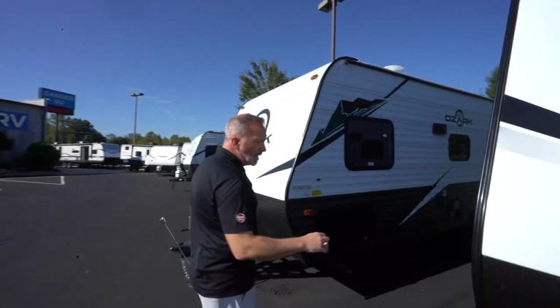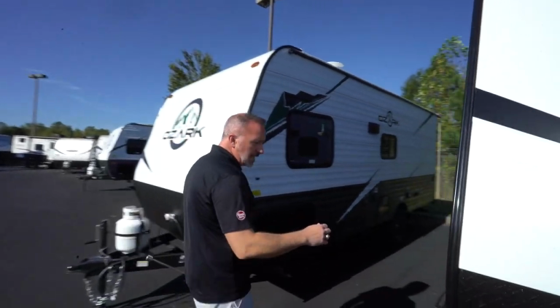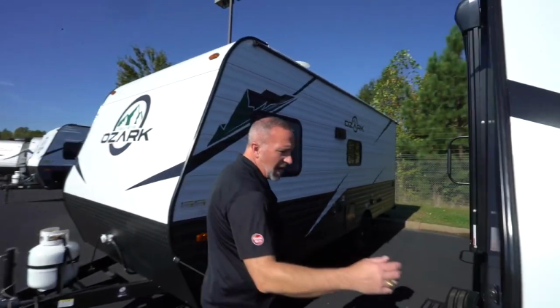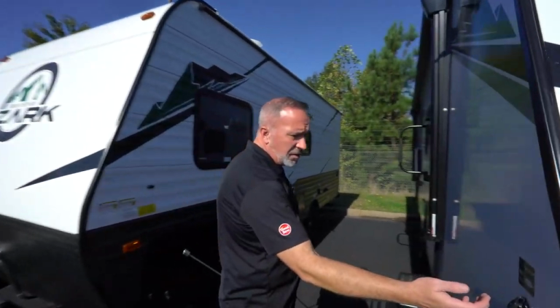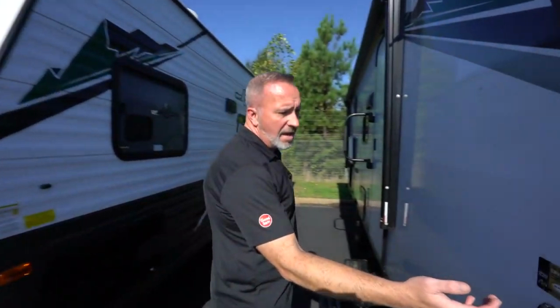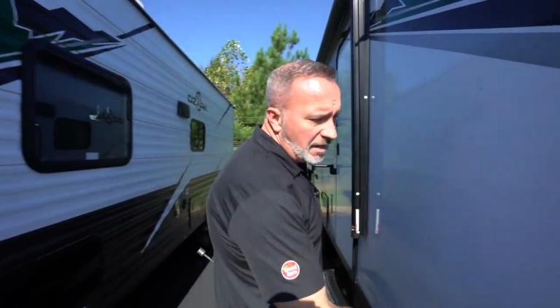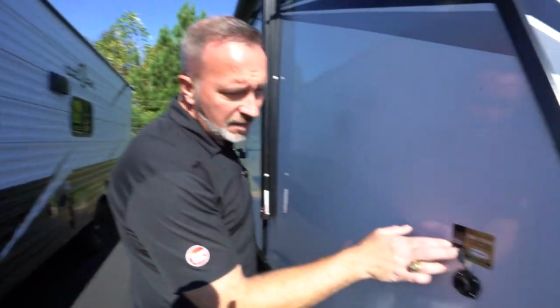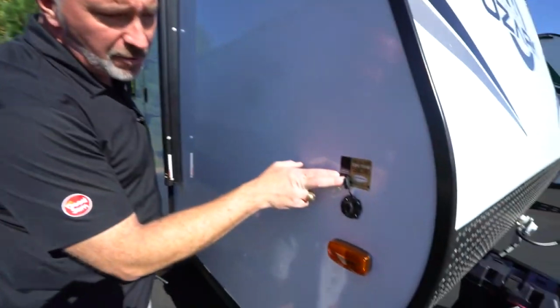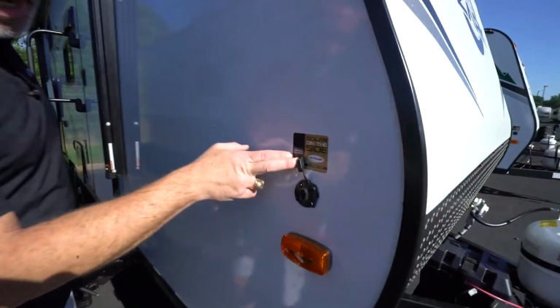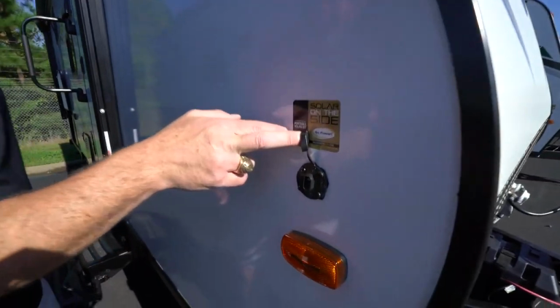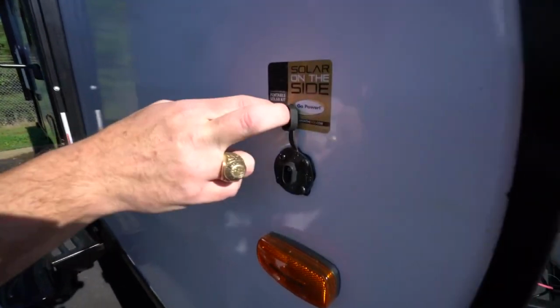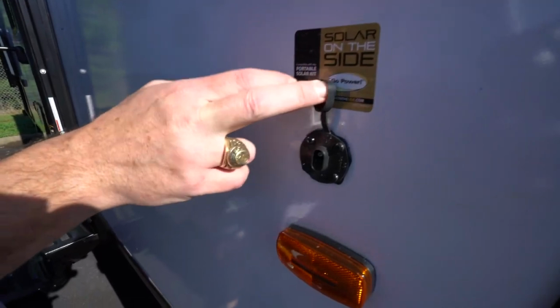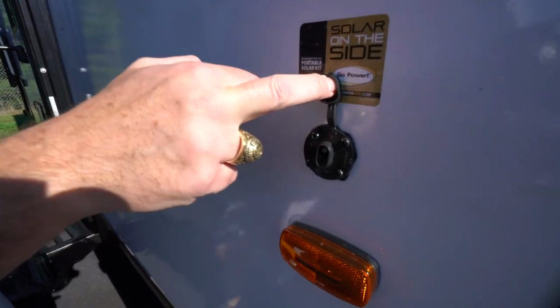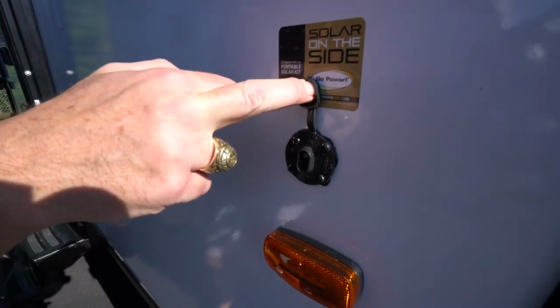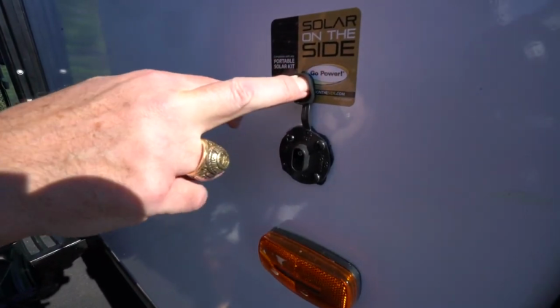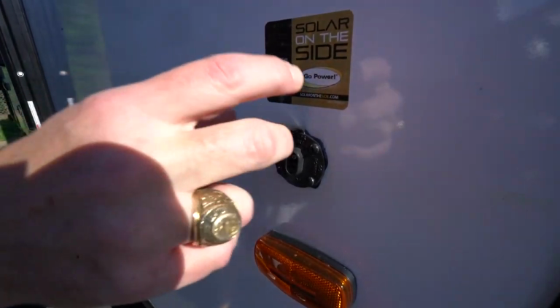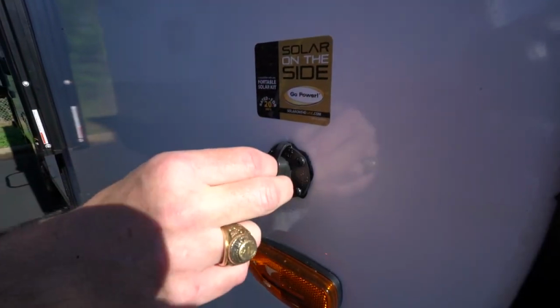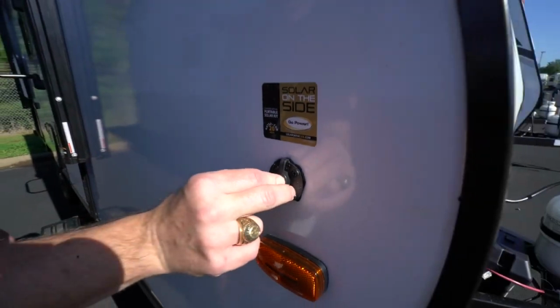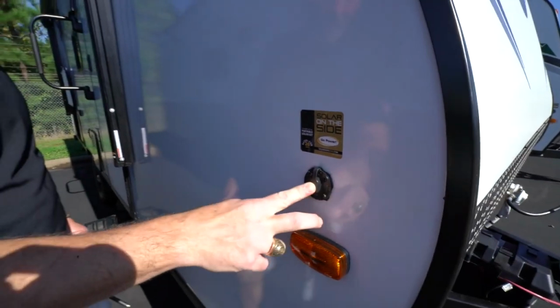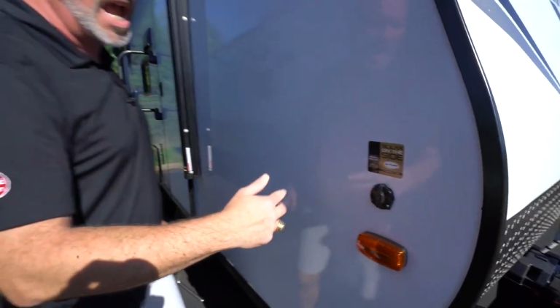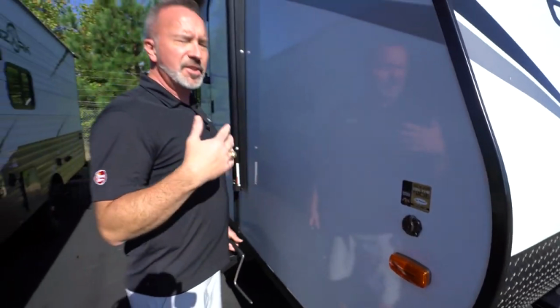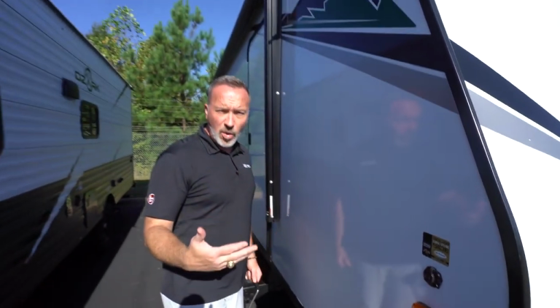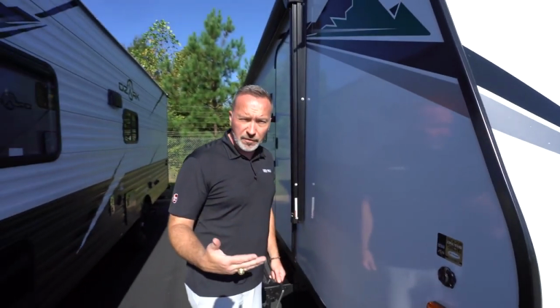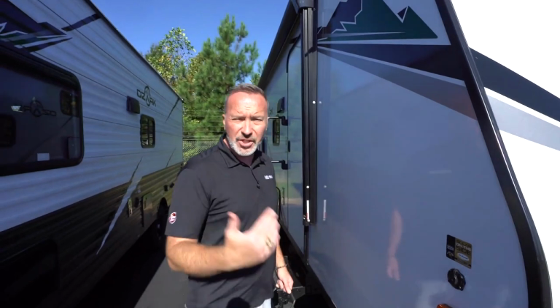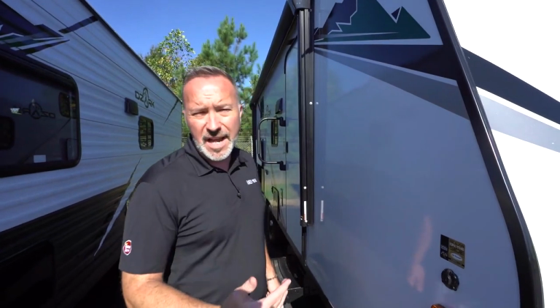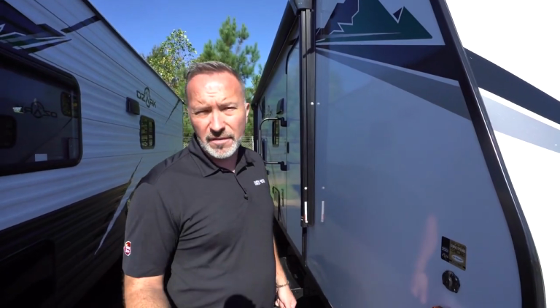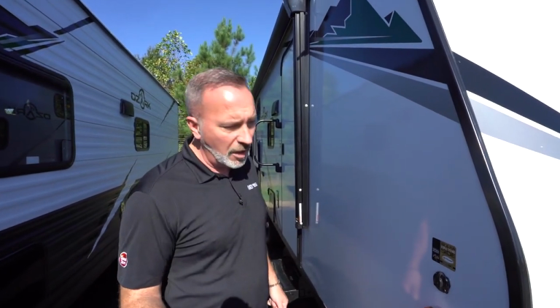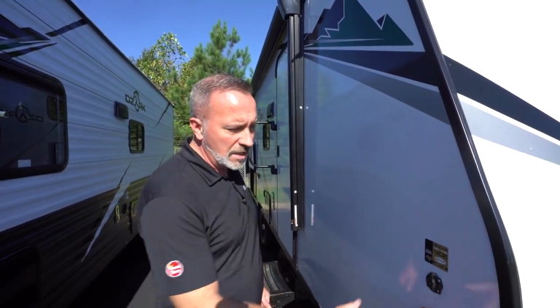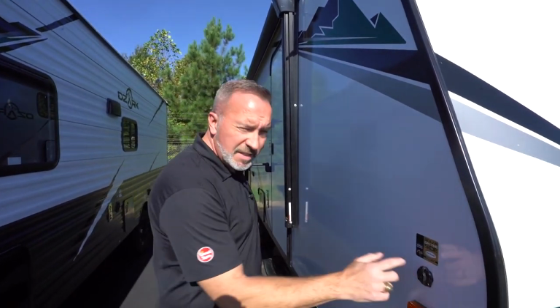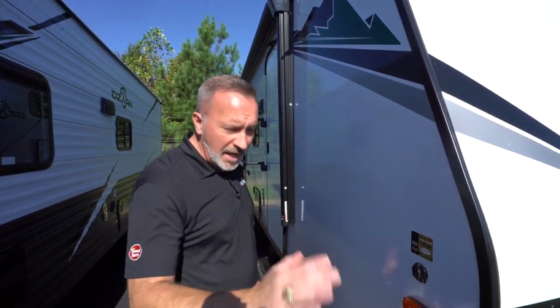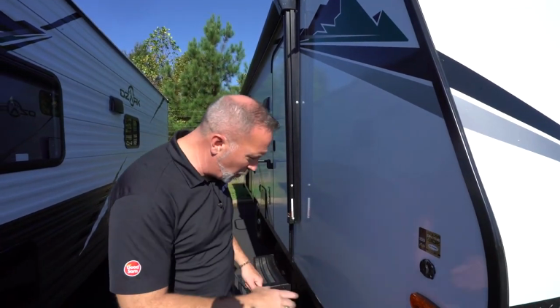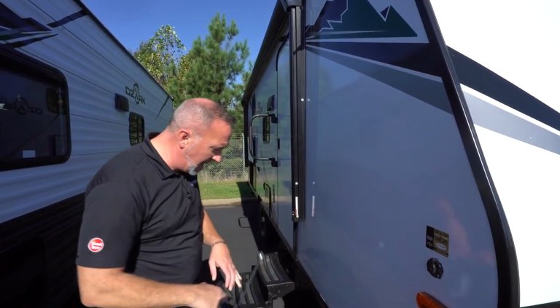Come around to the campsite side. You'll notice you do have a 10-amp quick connect for your solar panel. I always suggest for people to get these because it does help trickle charge that battery. Since you have a 12-volt fridge inside all the Forest River Ozarks, this can come in extremely handy.